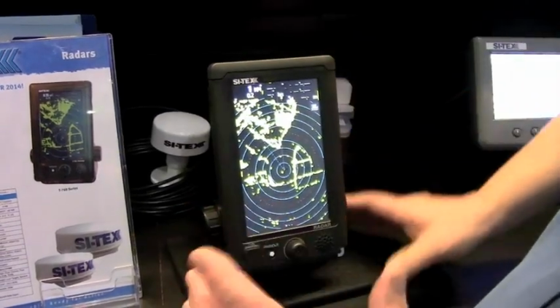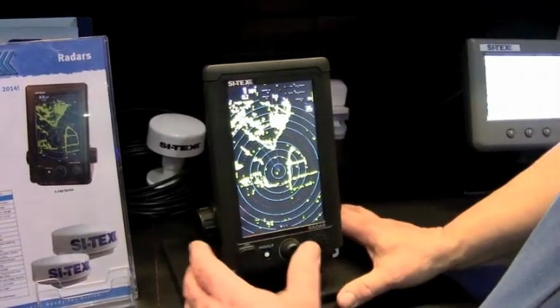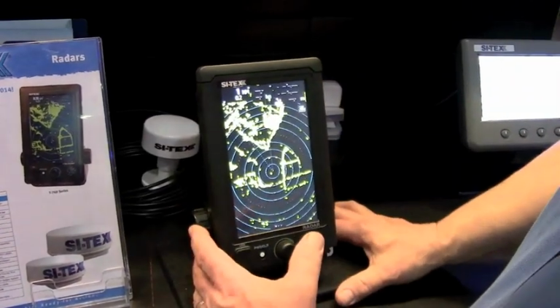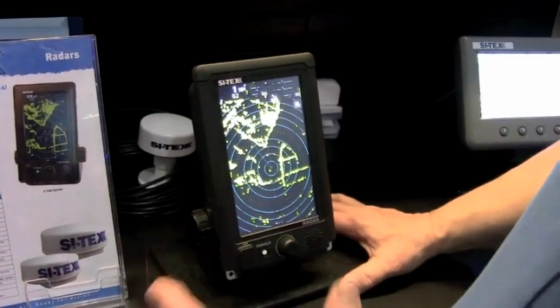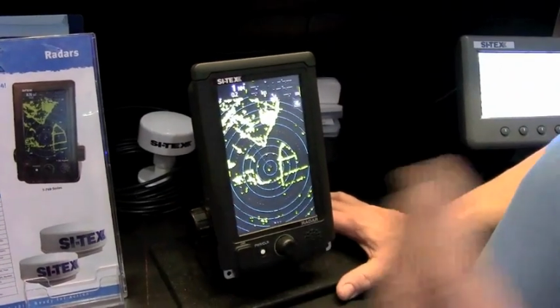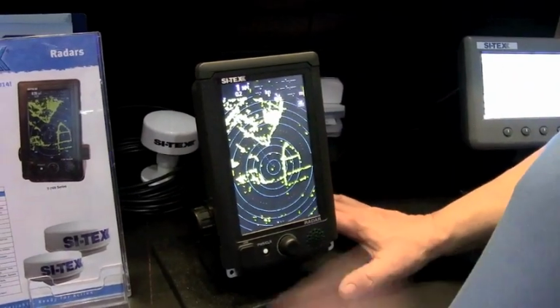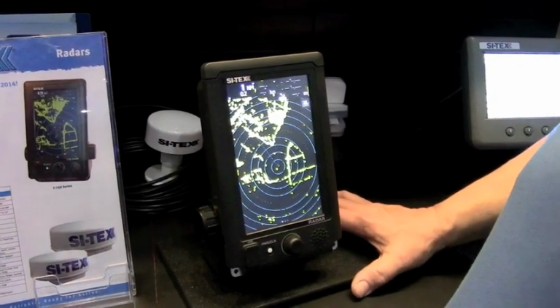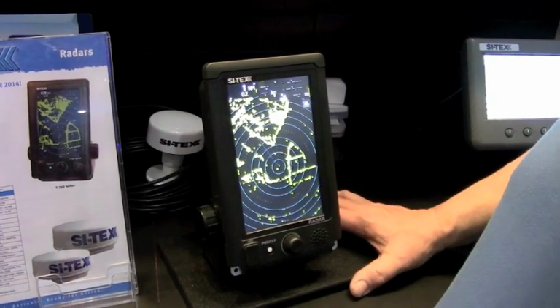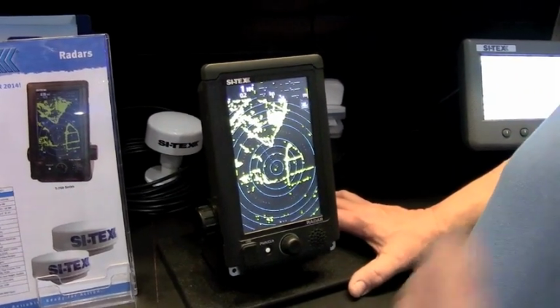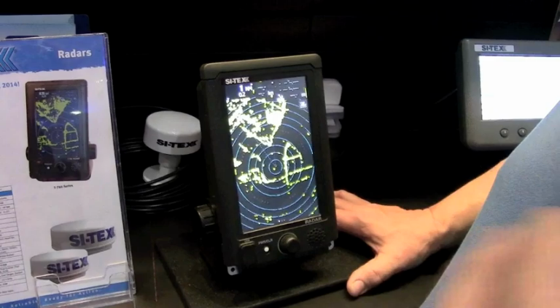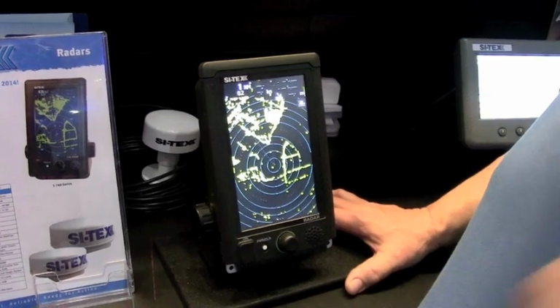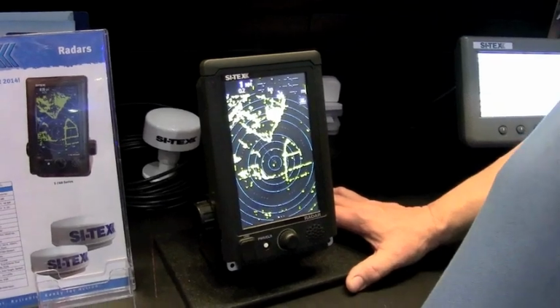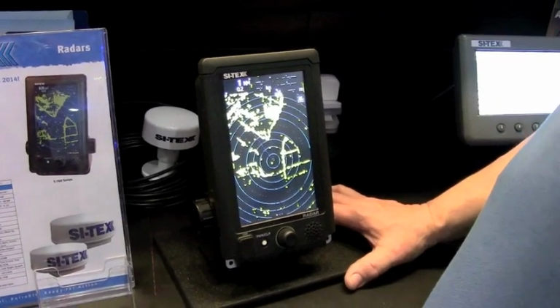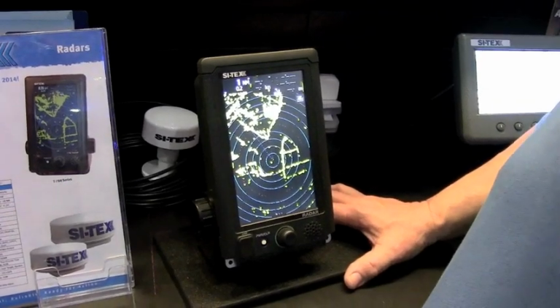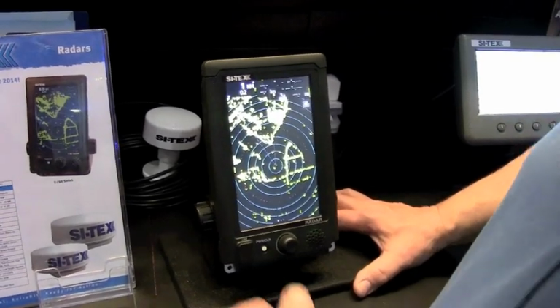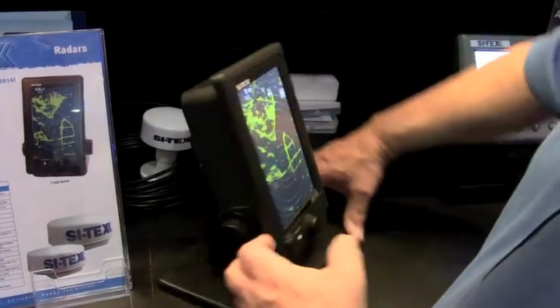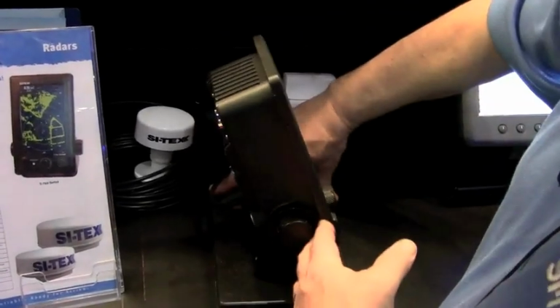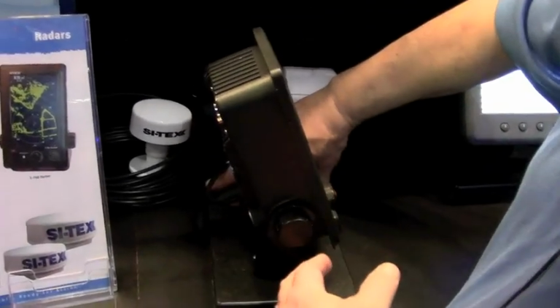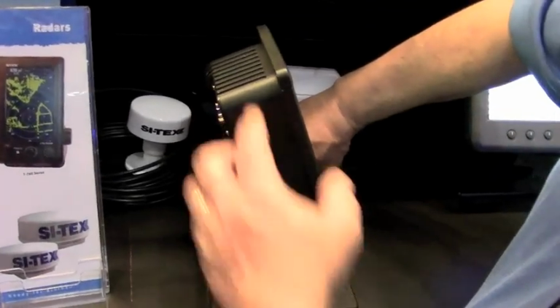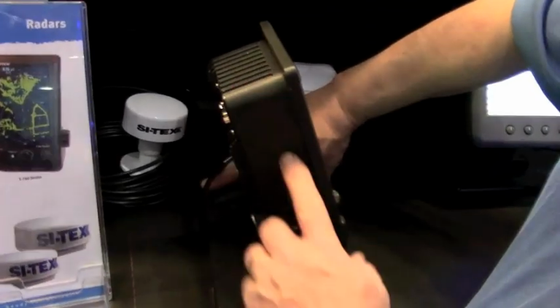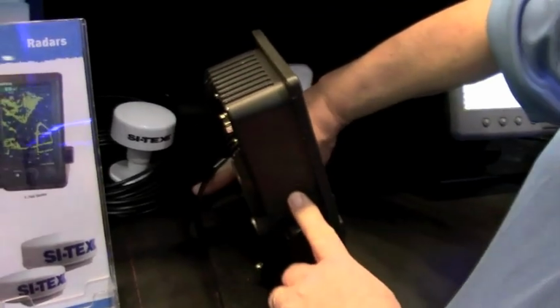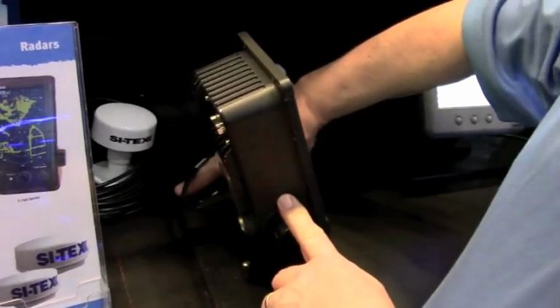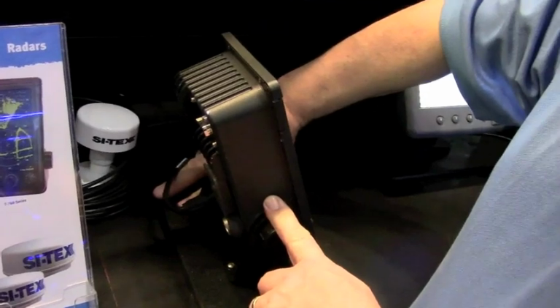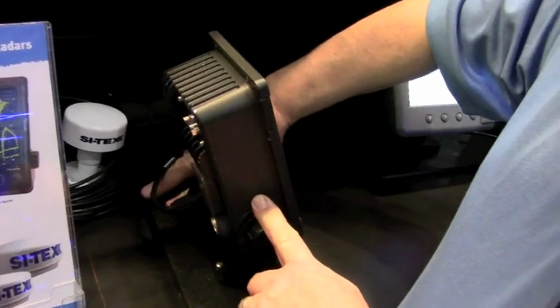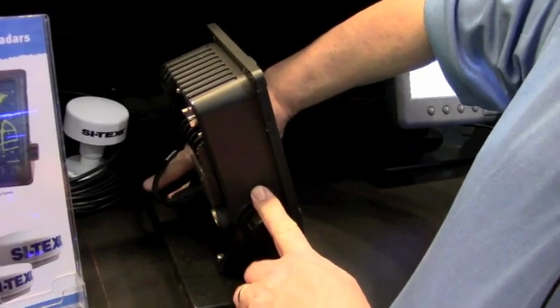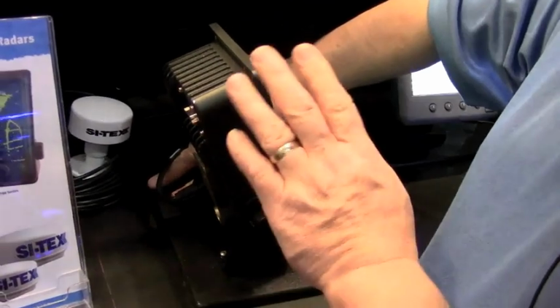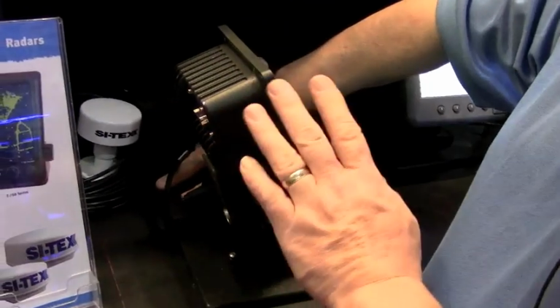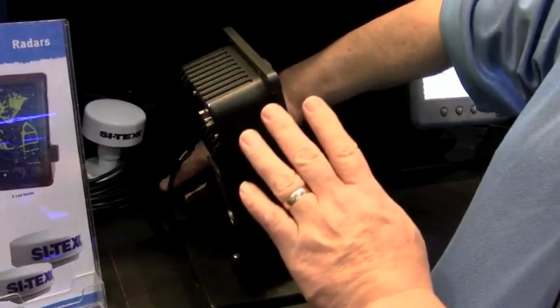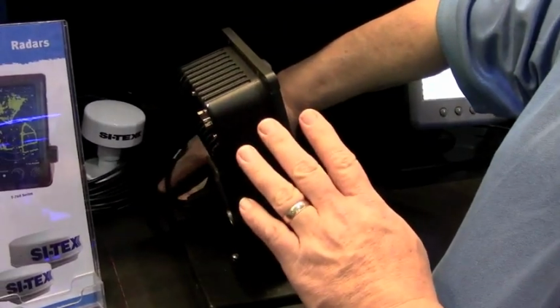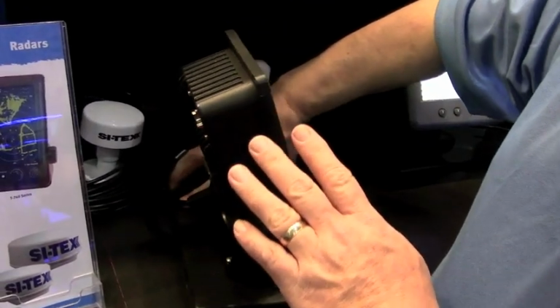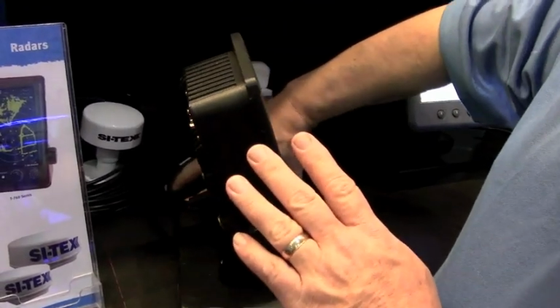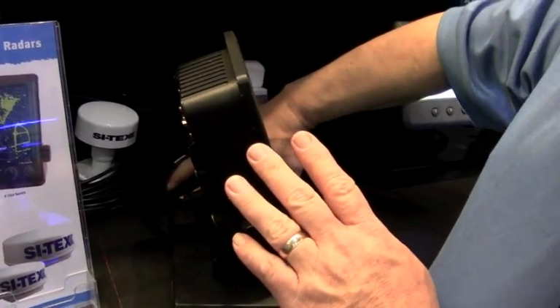One of the nice things about this radar: this is not a cheaply built radar, this is a heavy duty built radar. The radar housing itself is a milled block of aluminum — it's not plastic. This is solid aluminum construction.